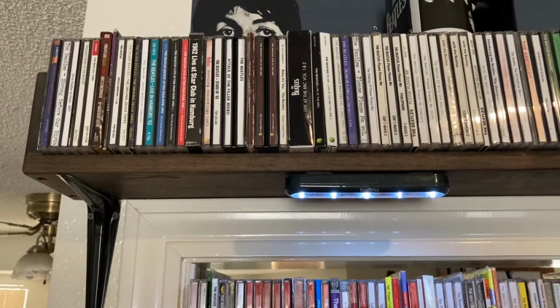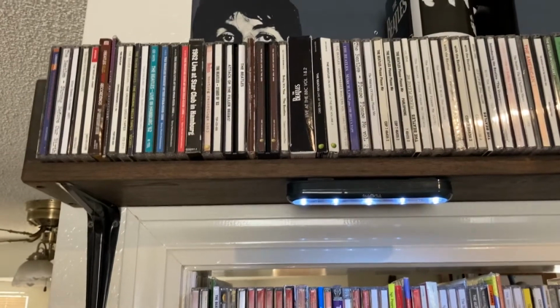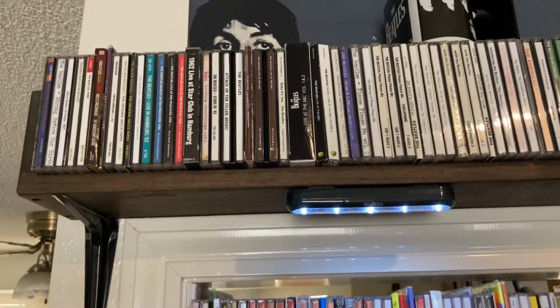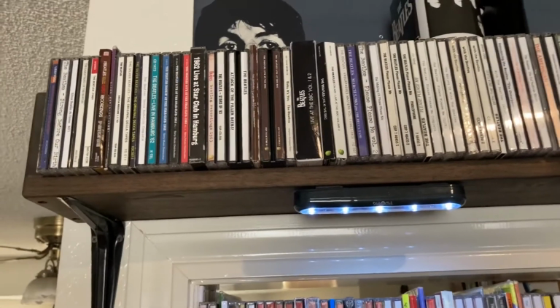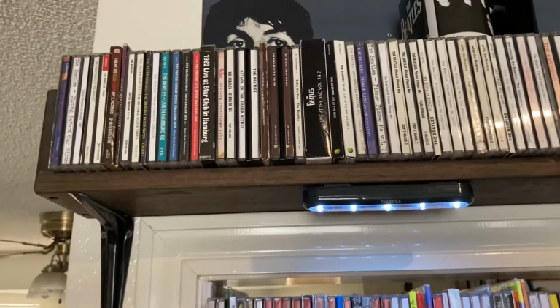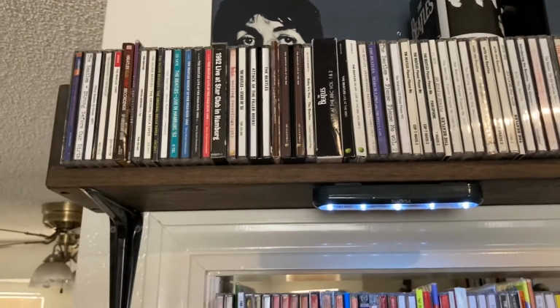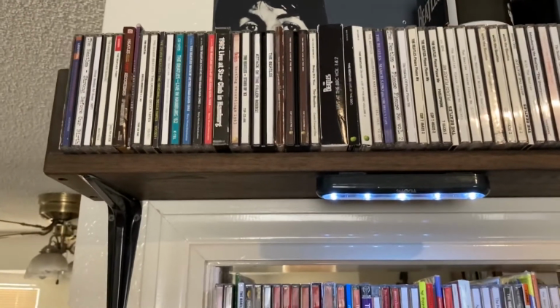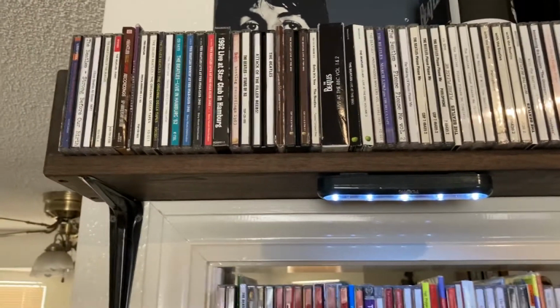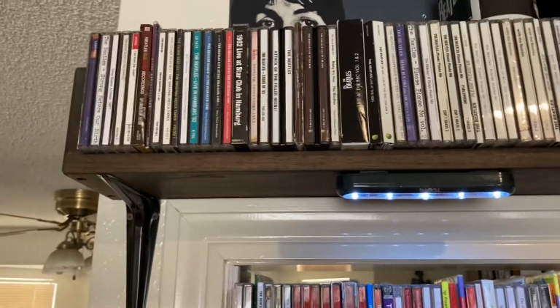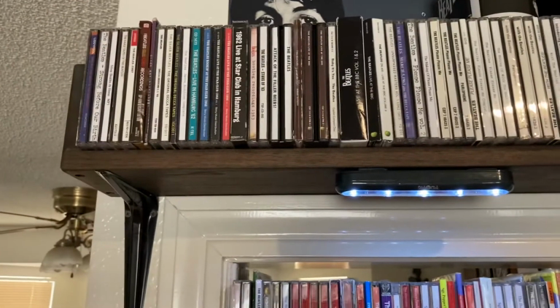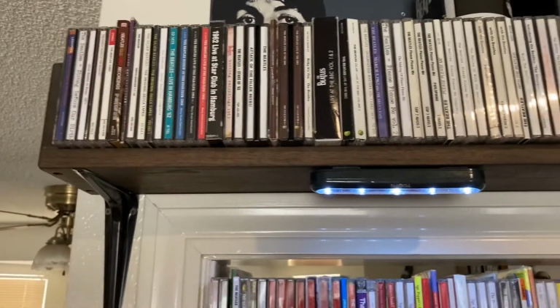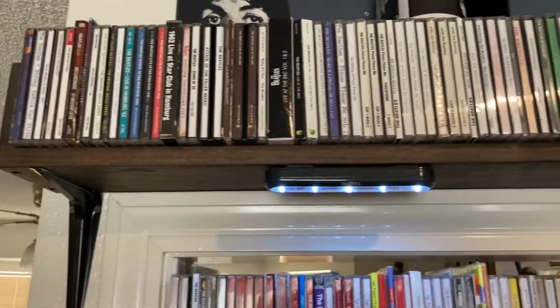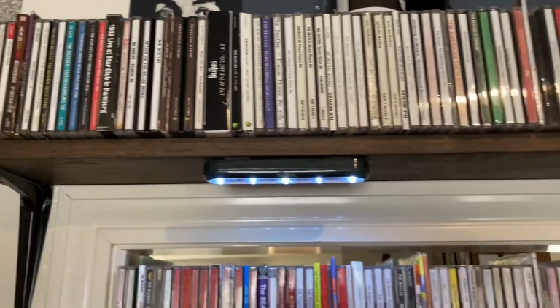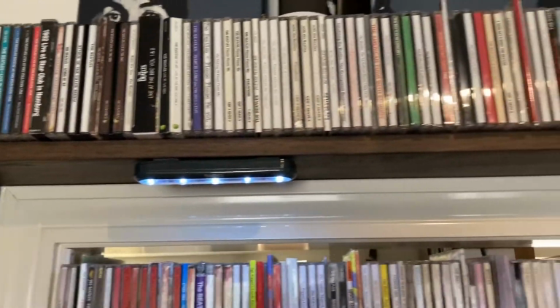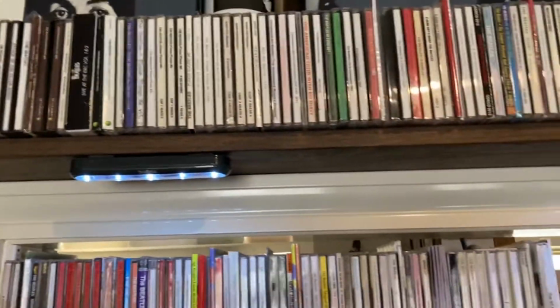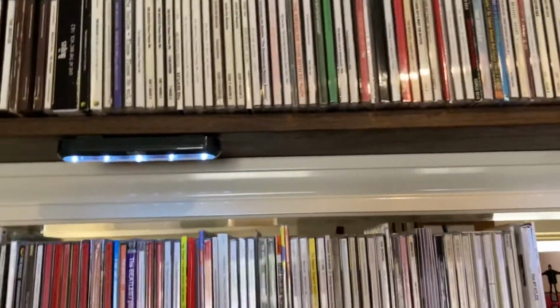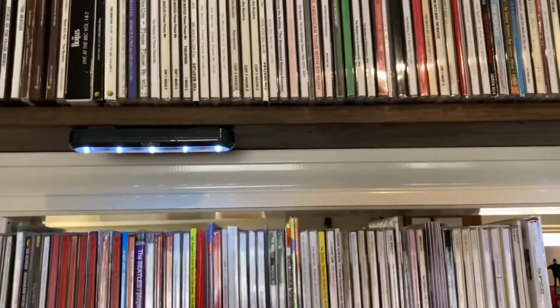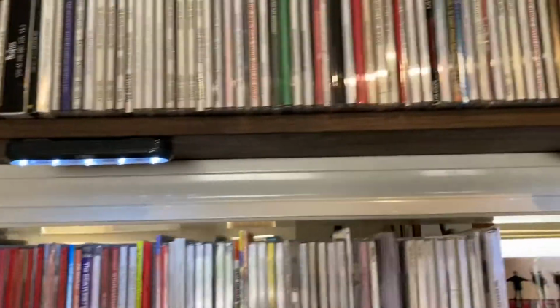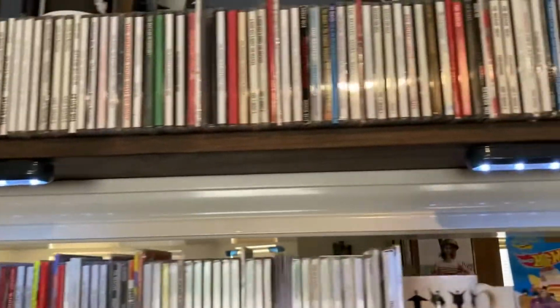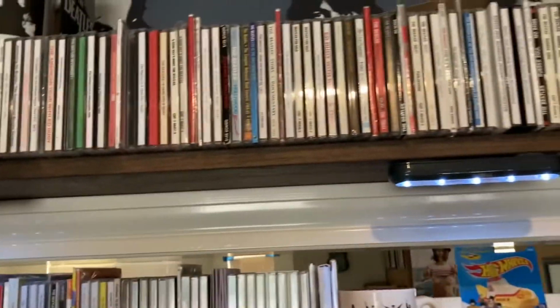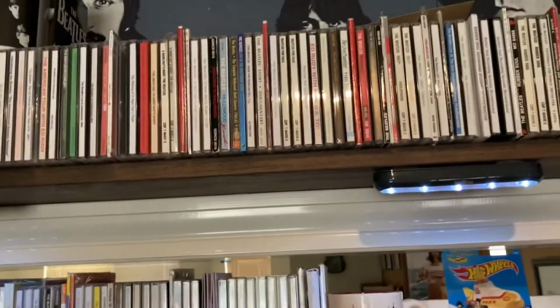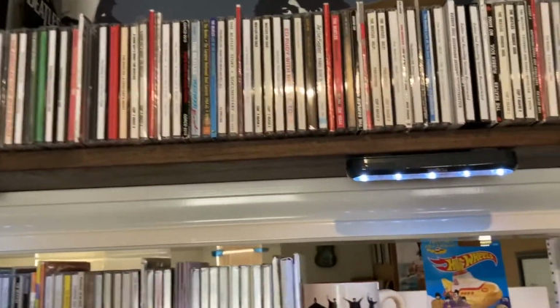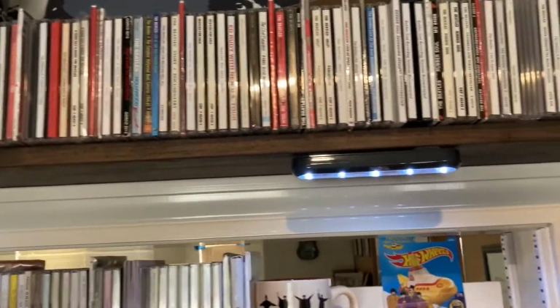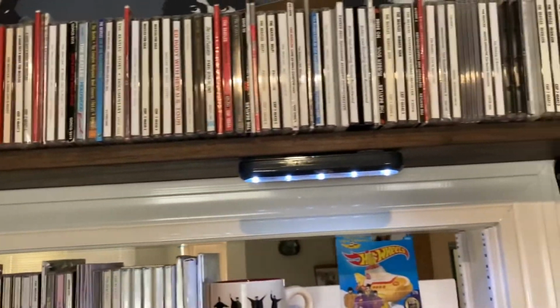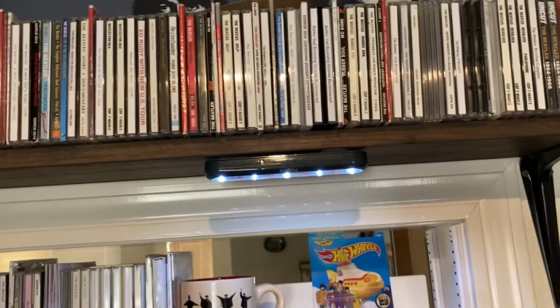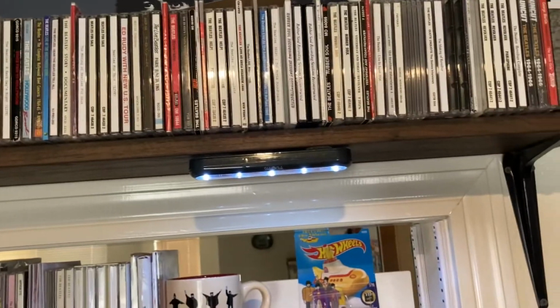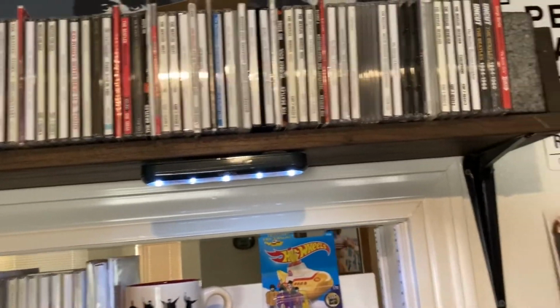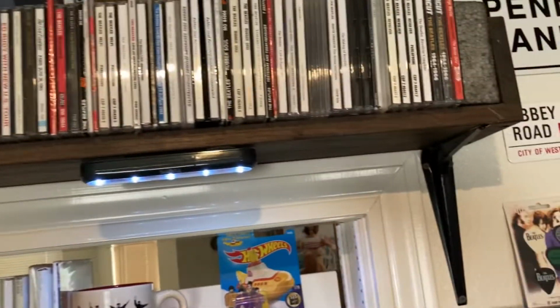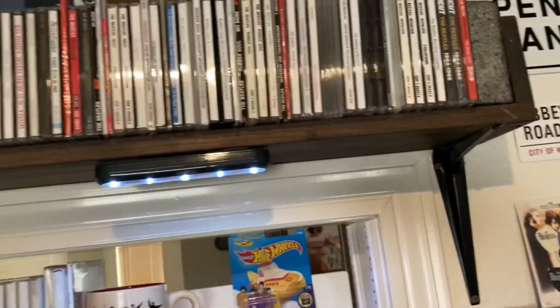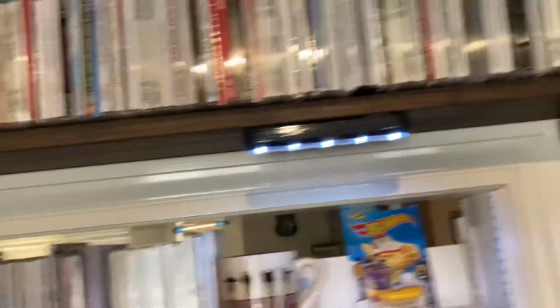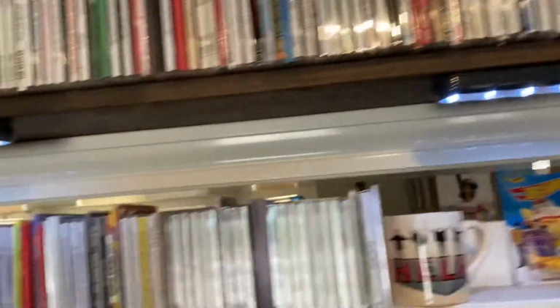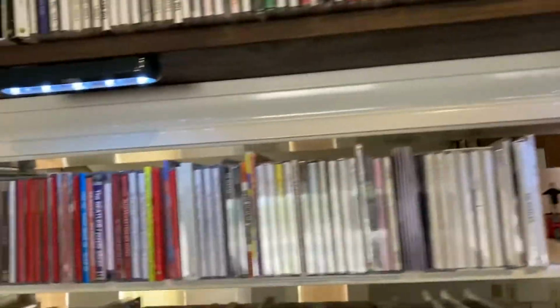Hey everybody, so what I'm gonna do is pull out only the UK CDs of the Beatles and just look at those ones.